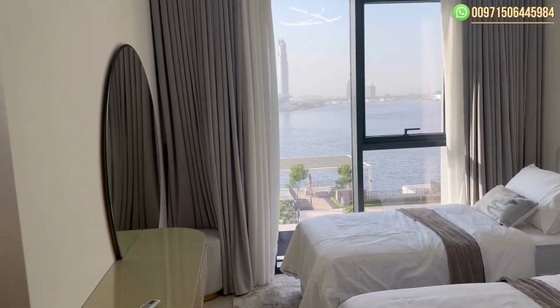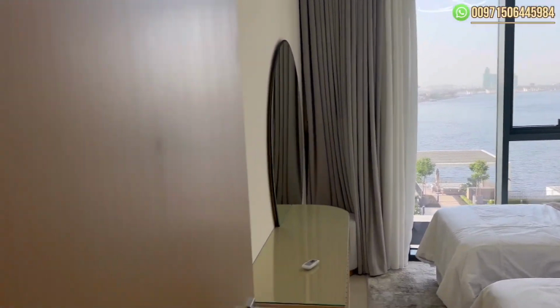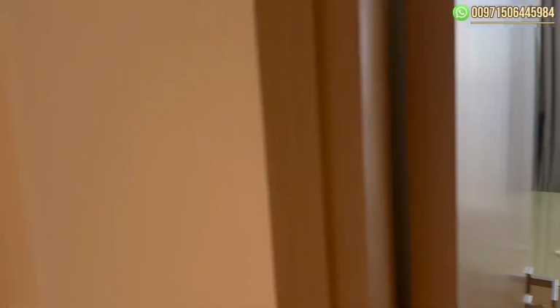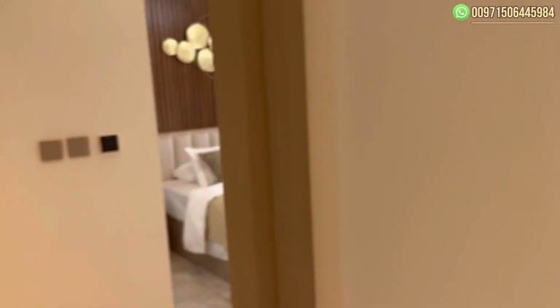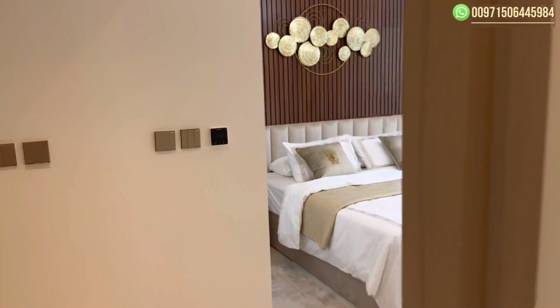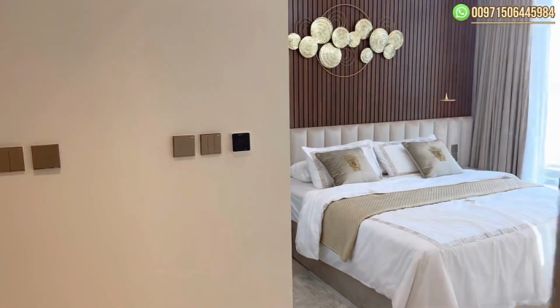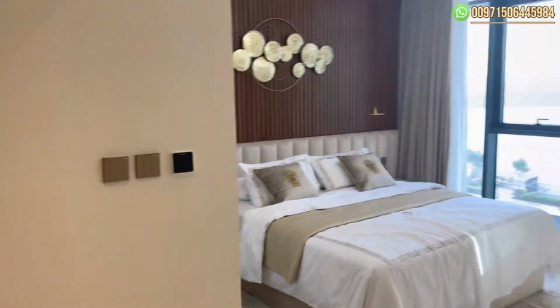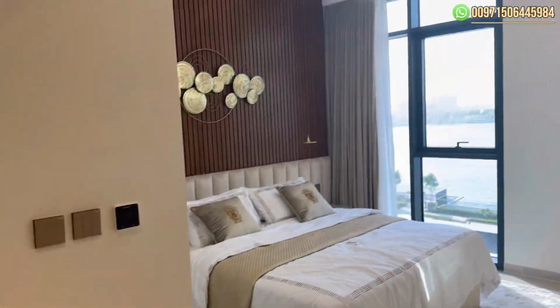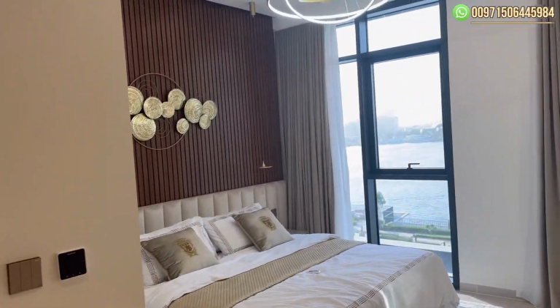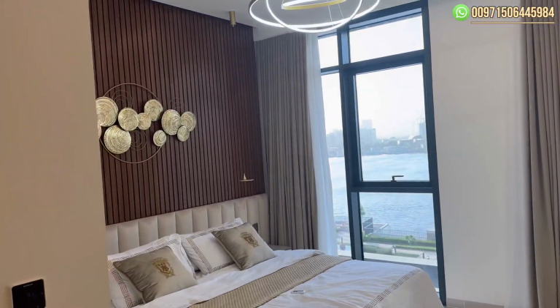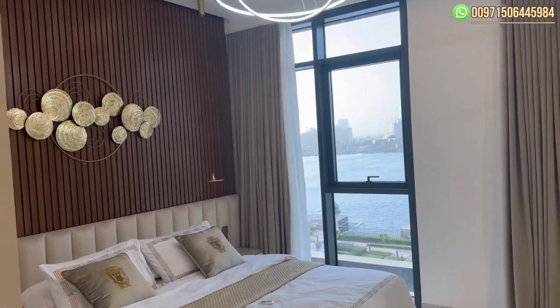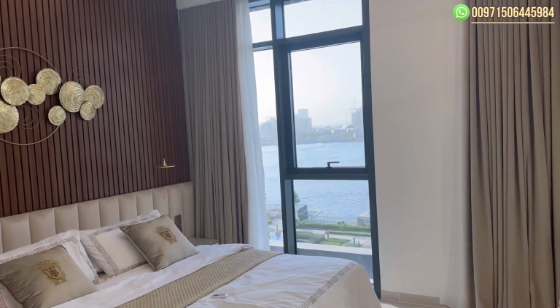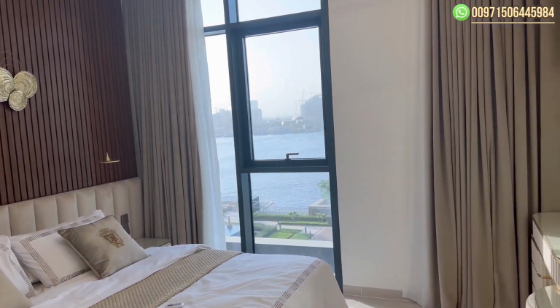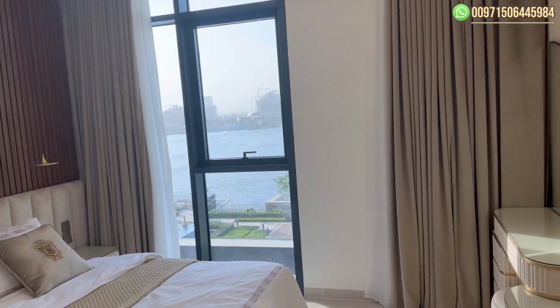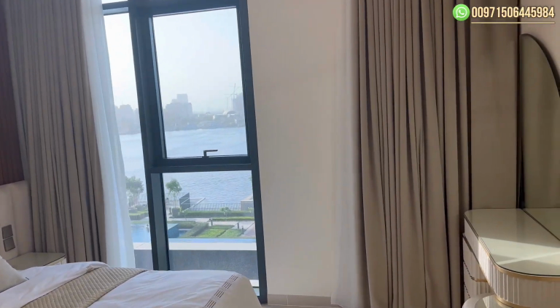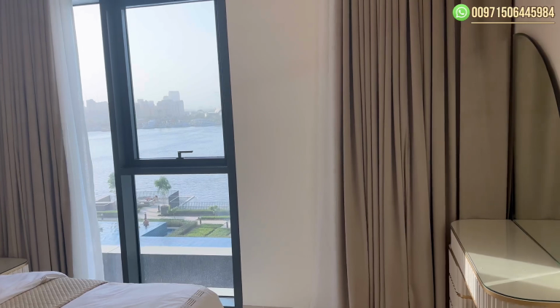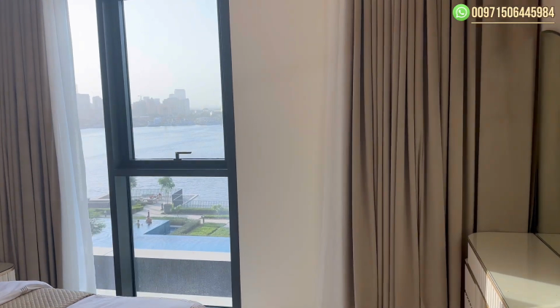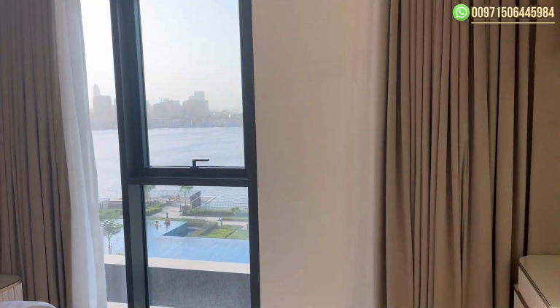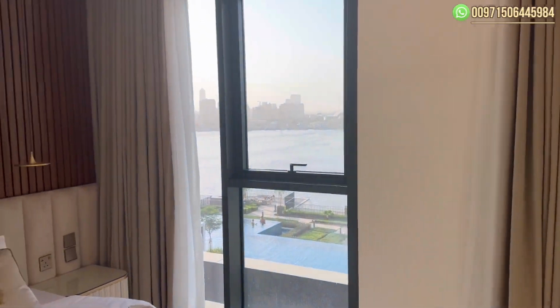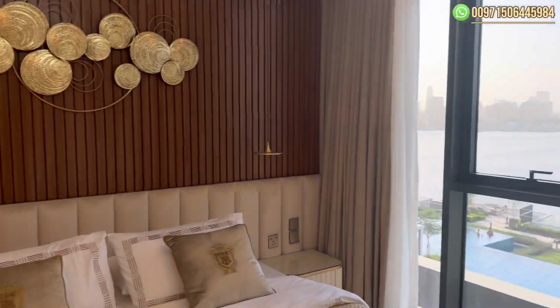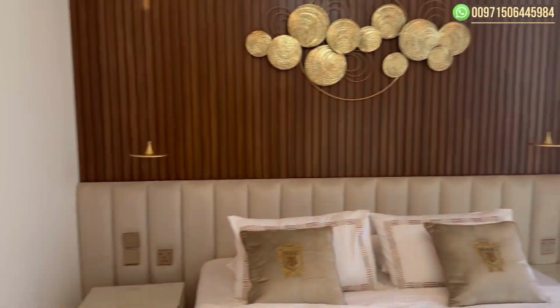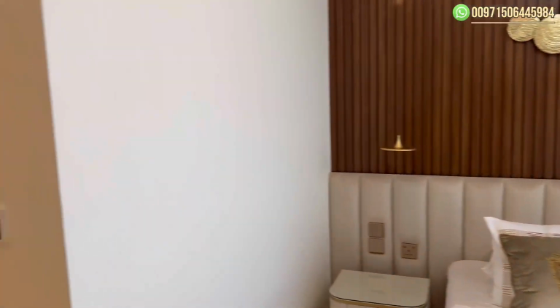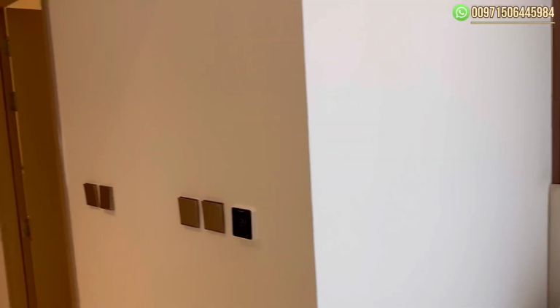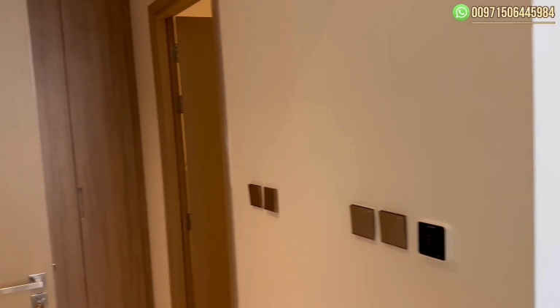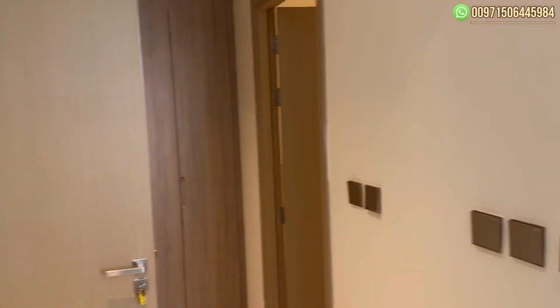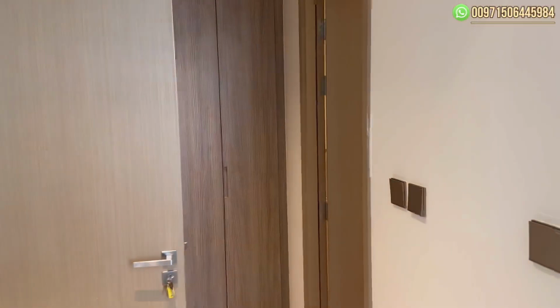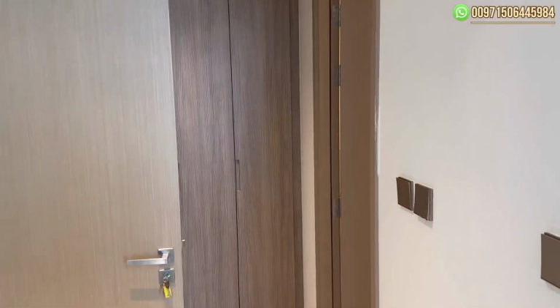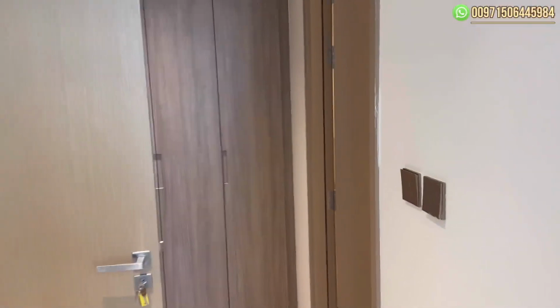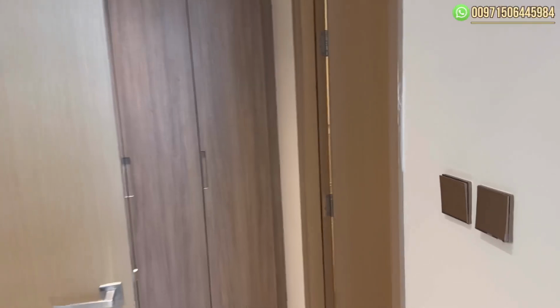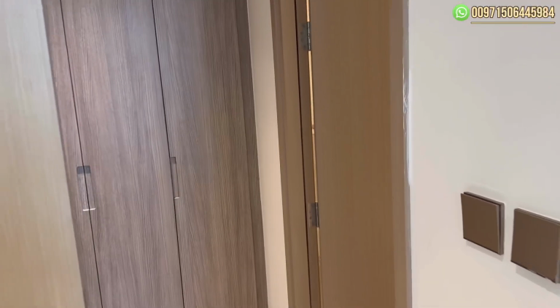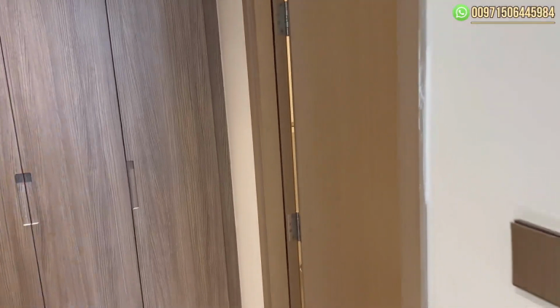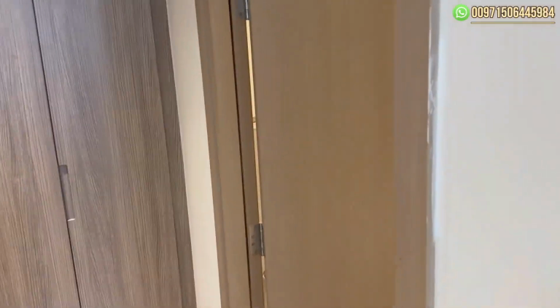And here we have the master bedroom, also furnished with the view. Over here we have the walk-in closet and the bathroom.